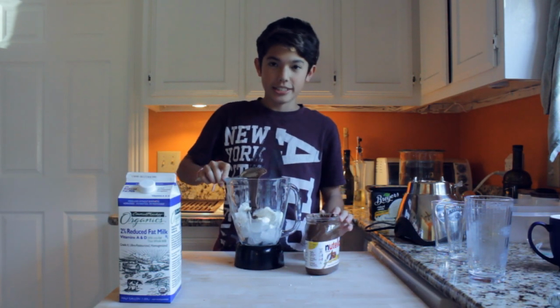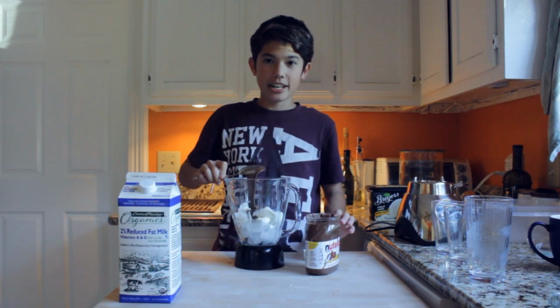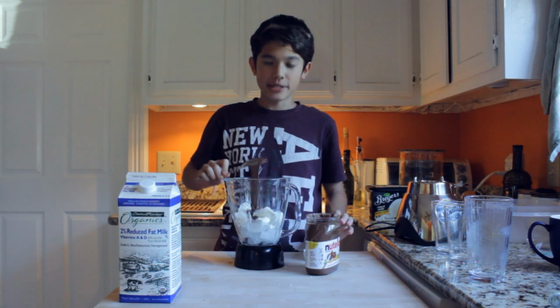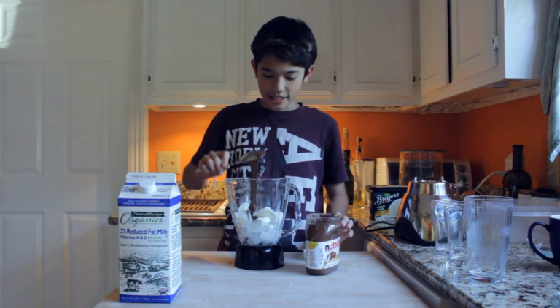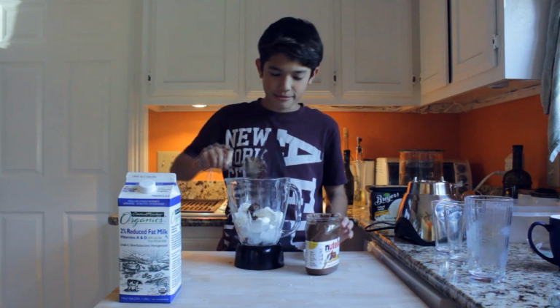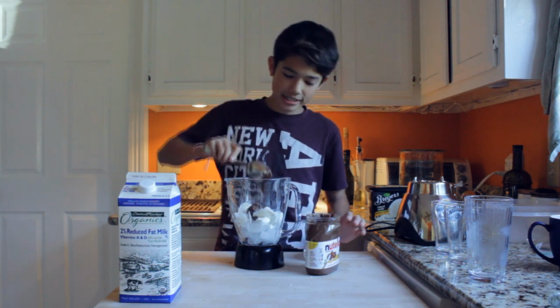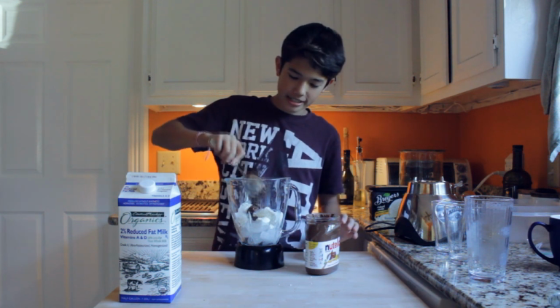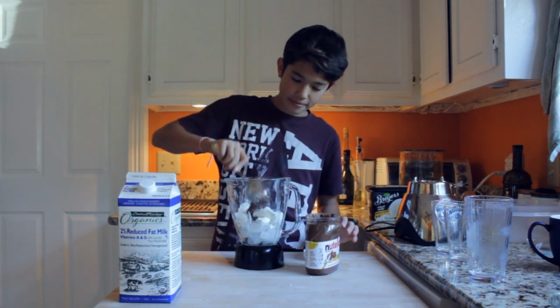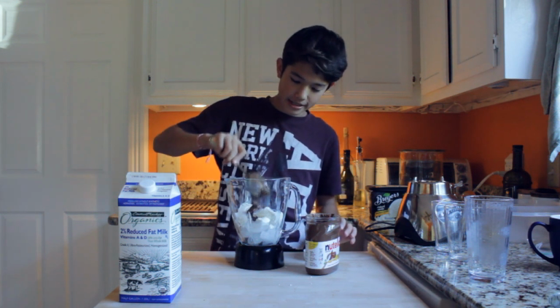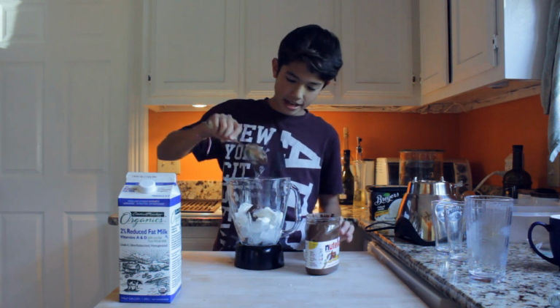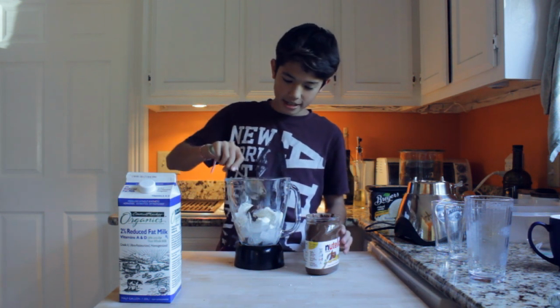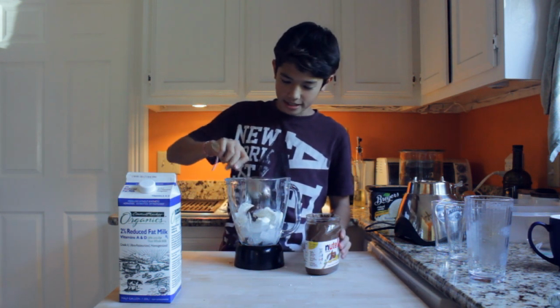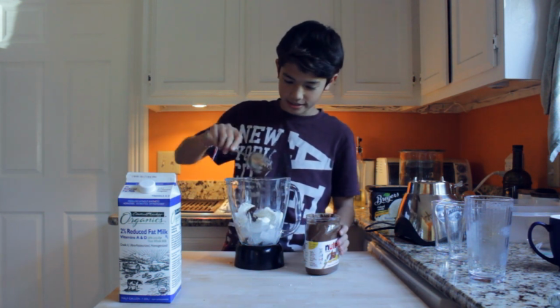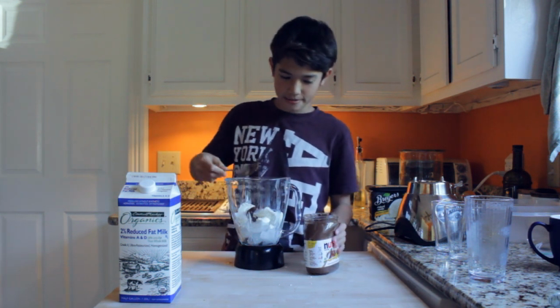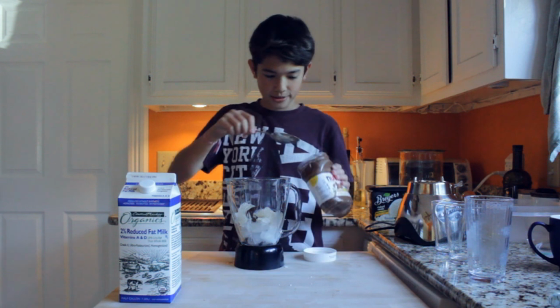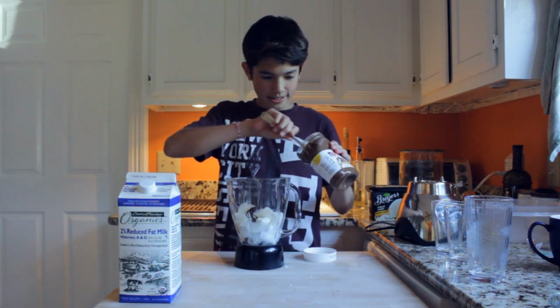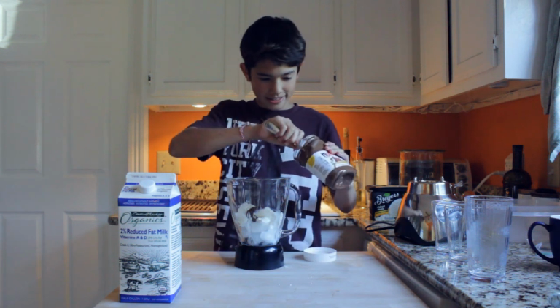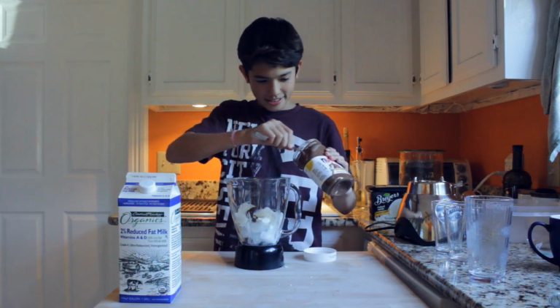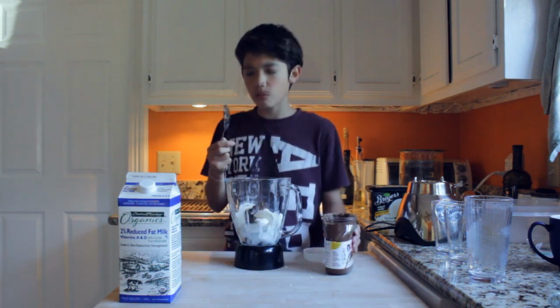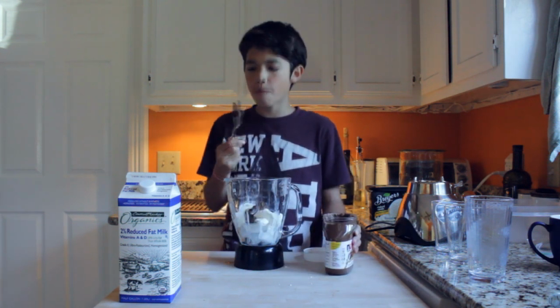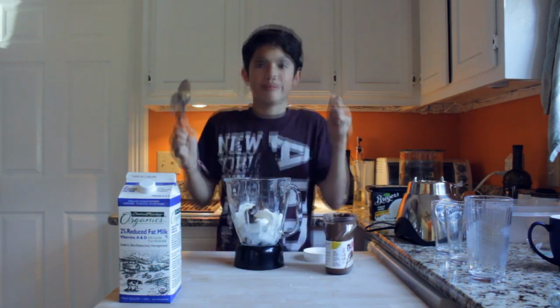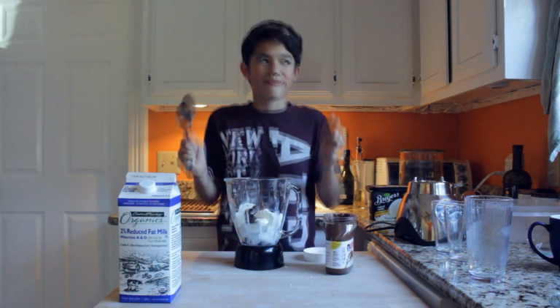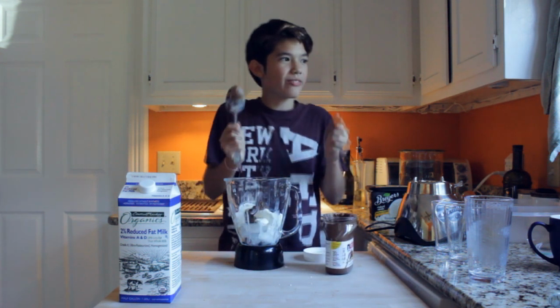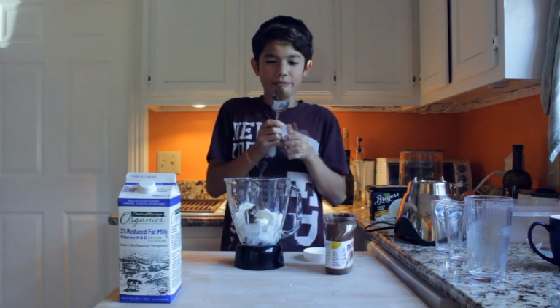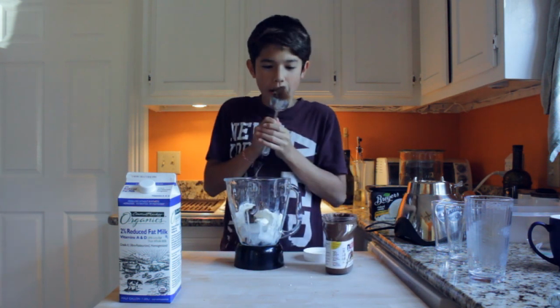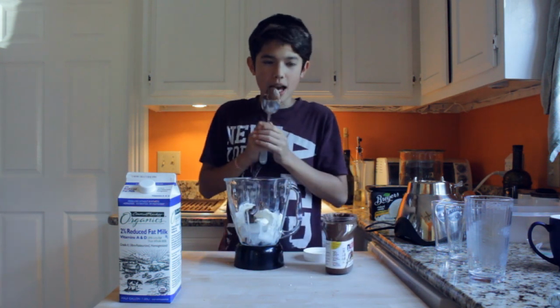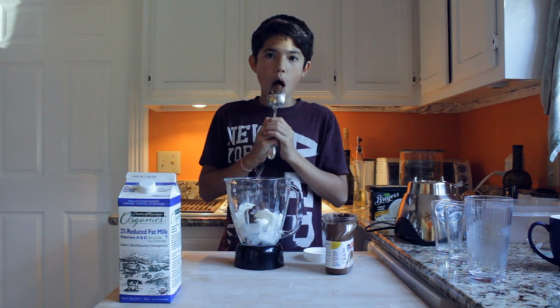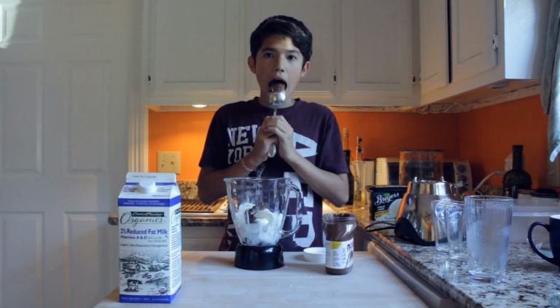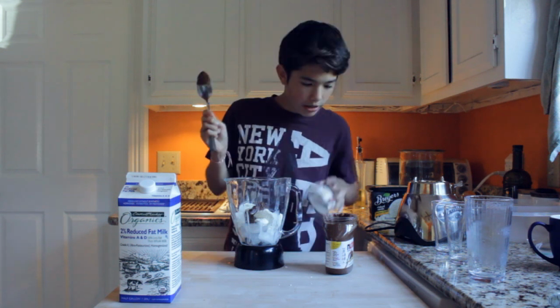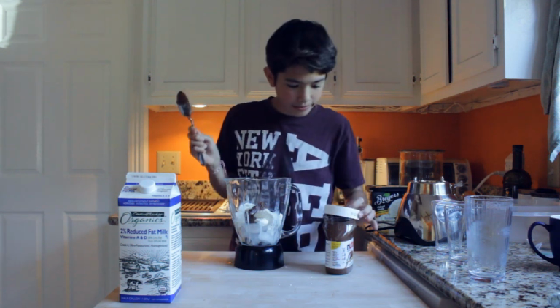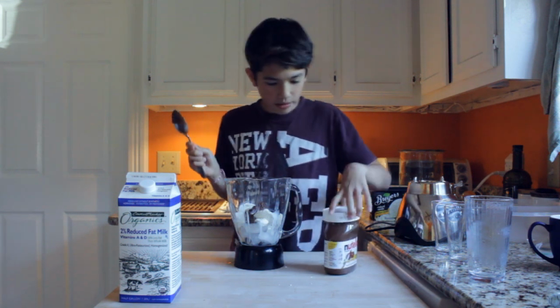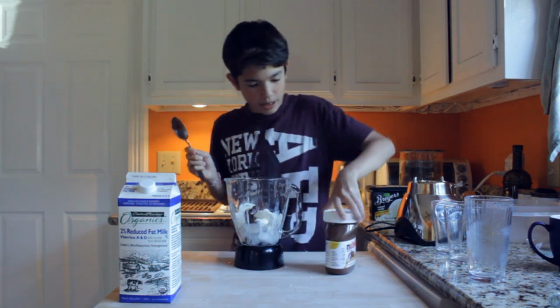You can add as much Nutella as you want, but I really like Nutella so I'm going to add a lot. I'm very happy now. Okay, next step.